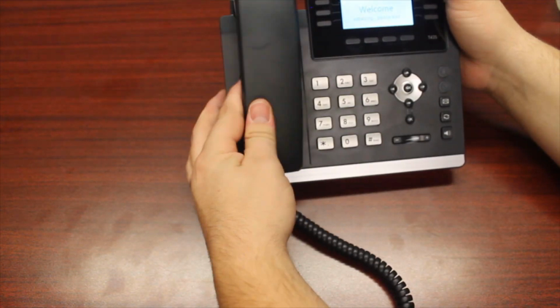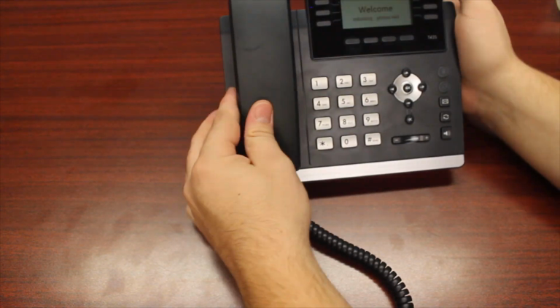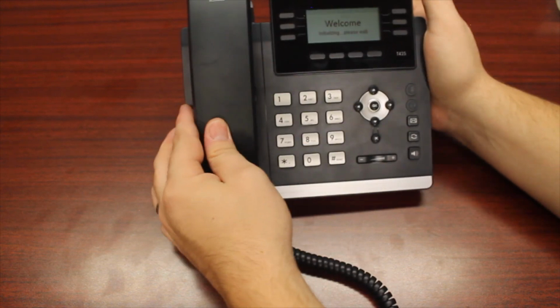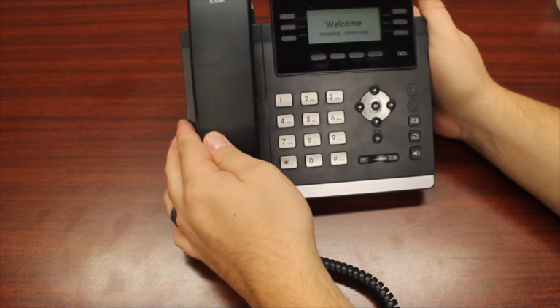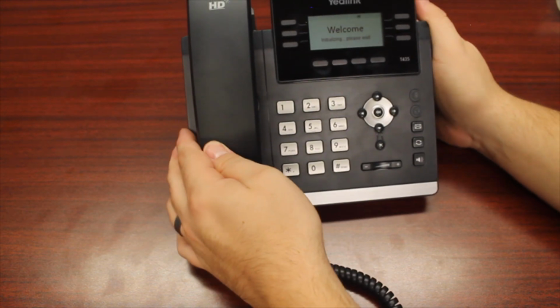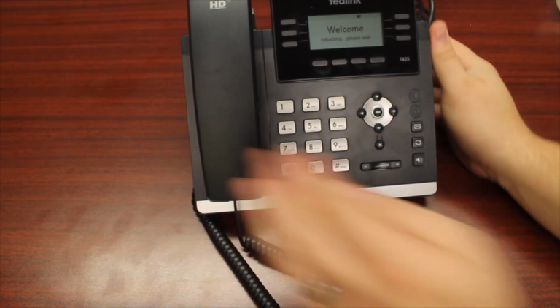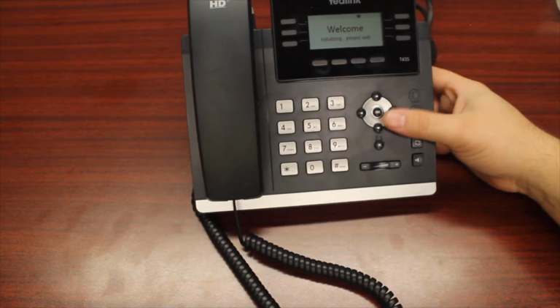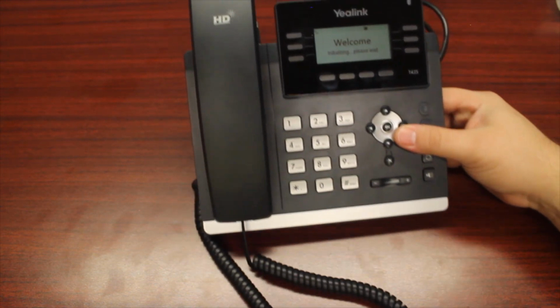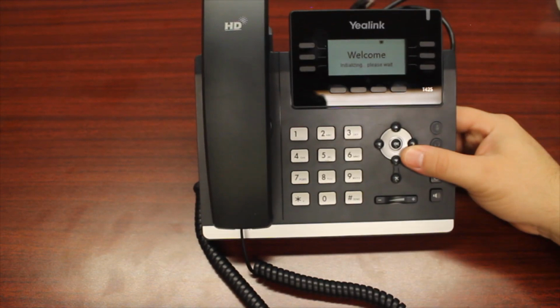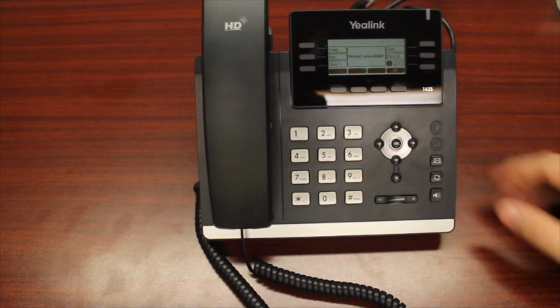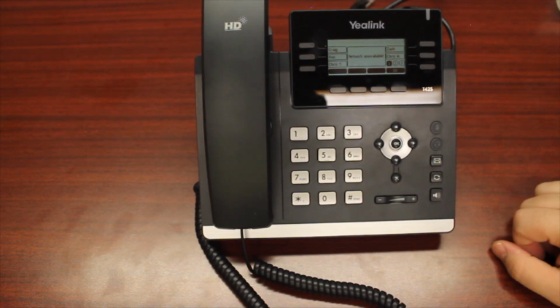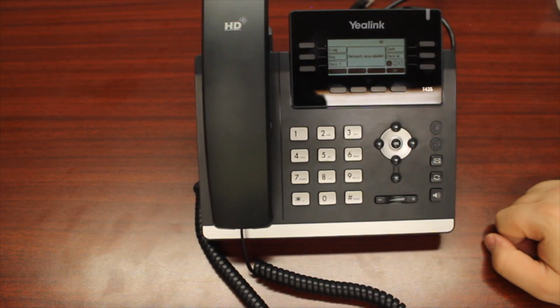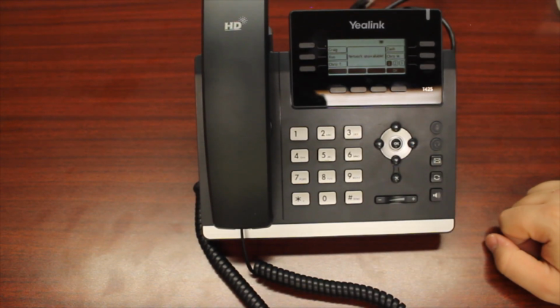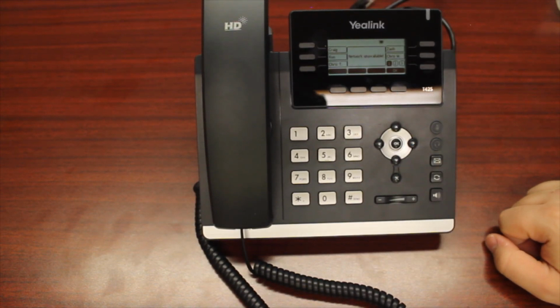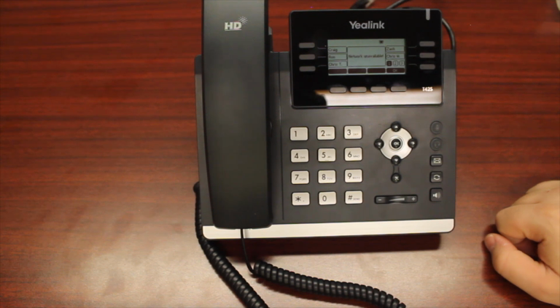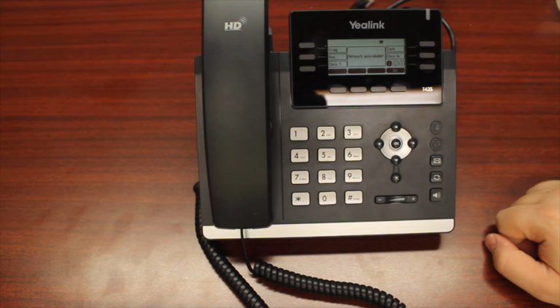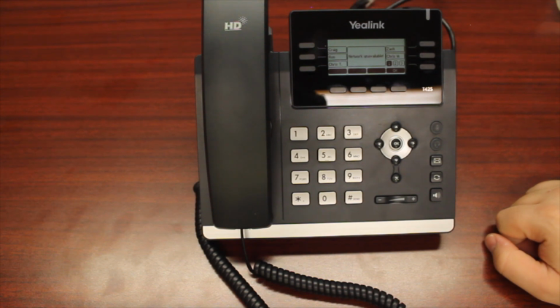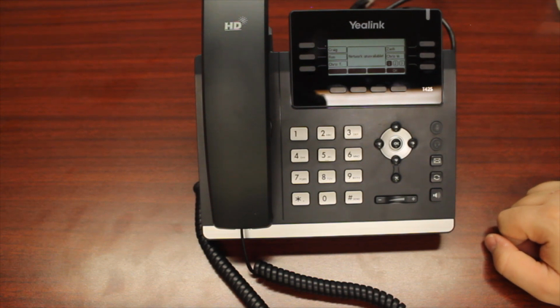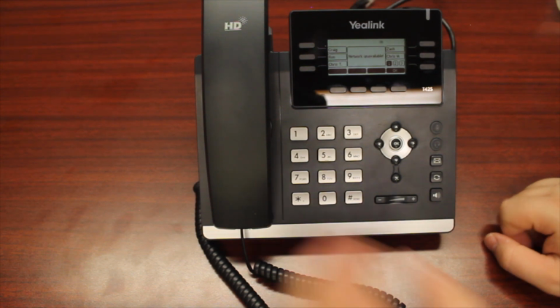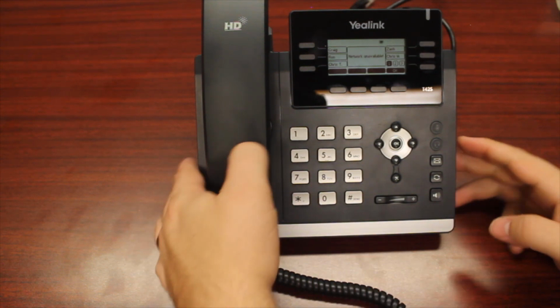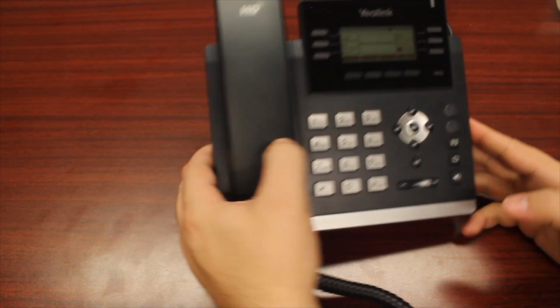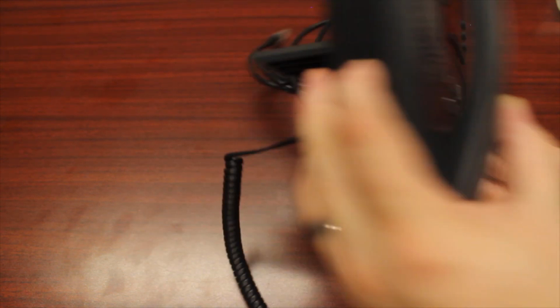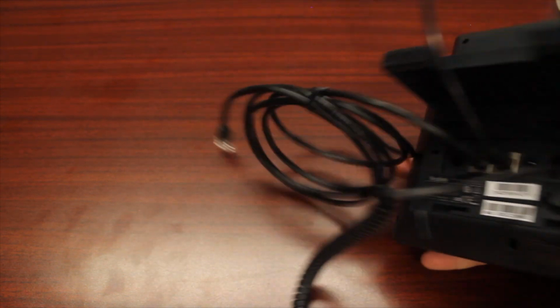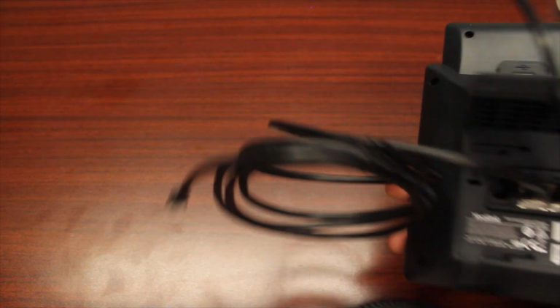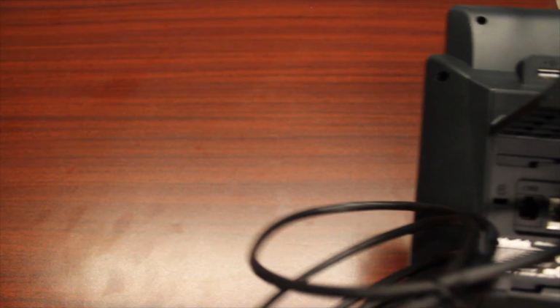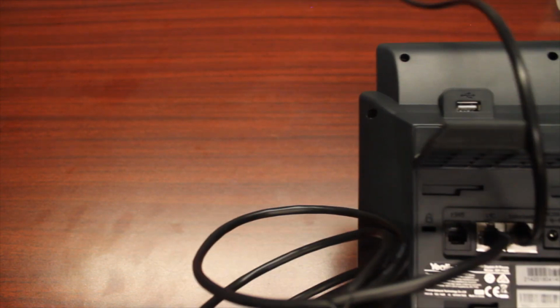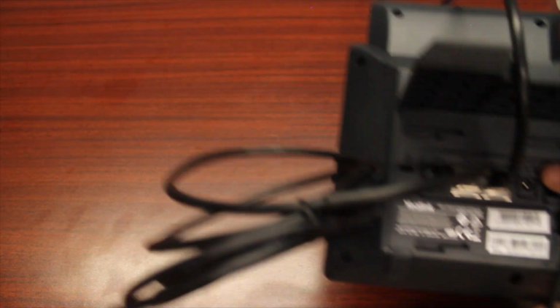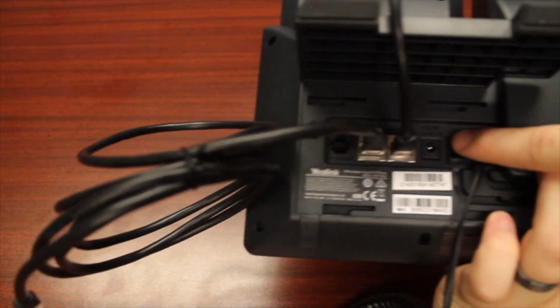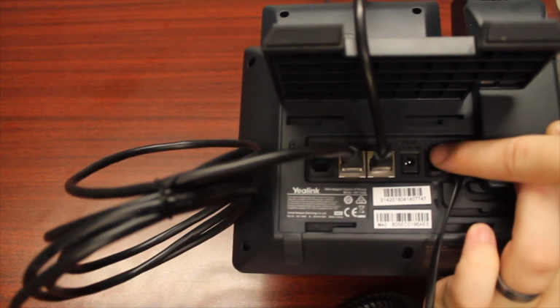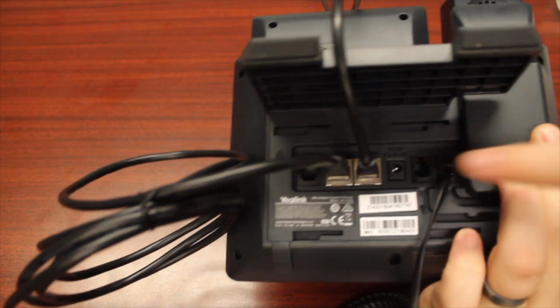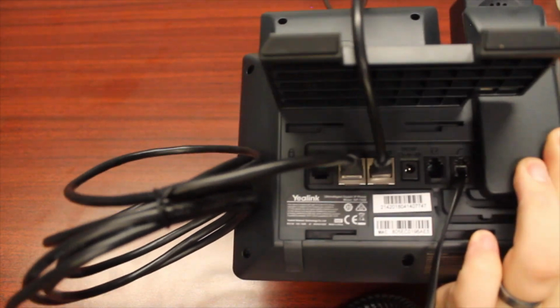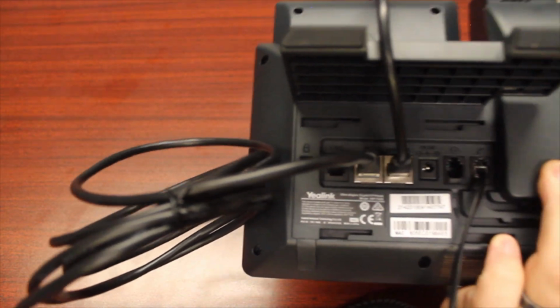Your phone is now built and should be powering on. If it's not, you will need to utilize a power brick that has been provided for that phone, which will plug into the back where you will see a jack for your DC power option.